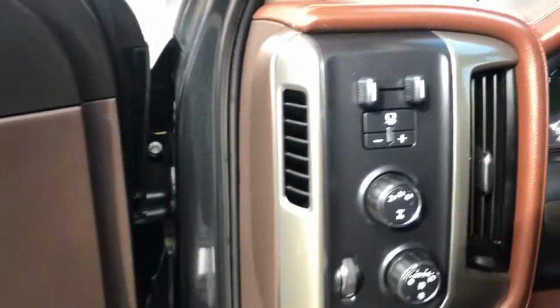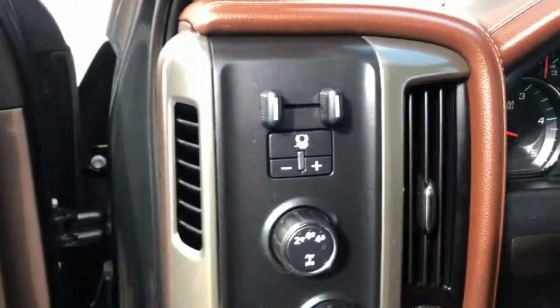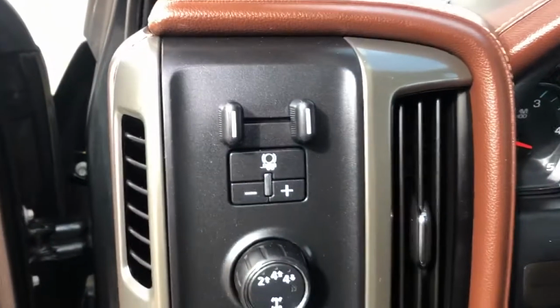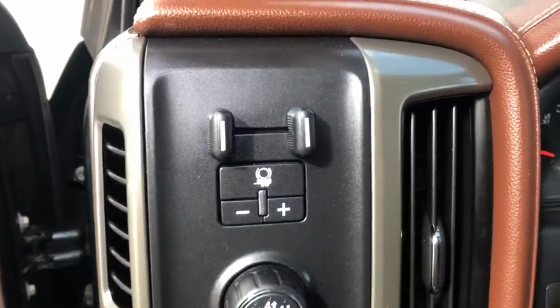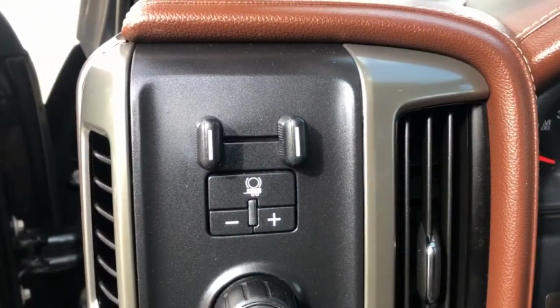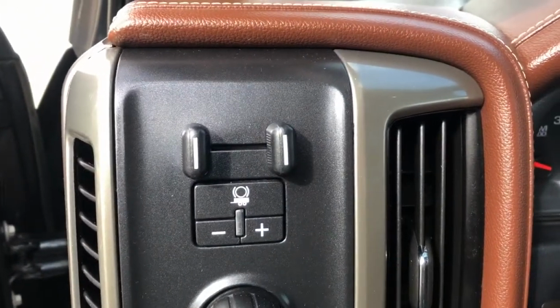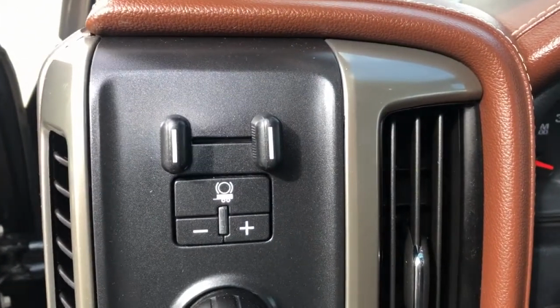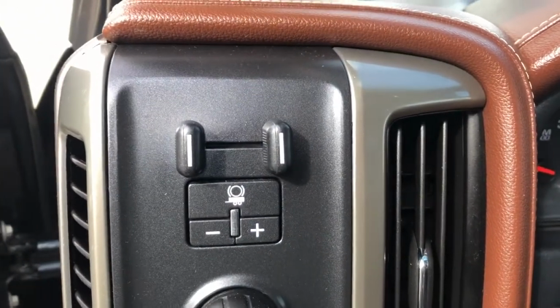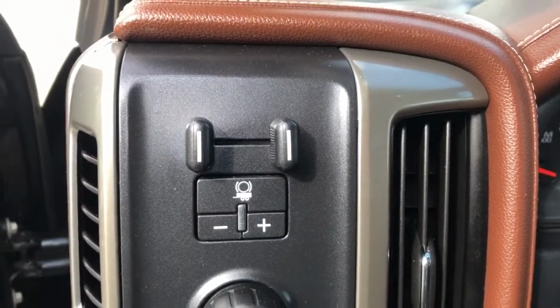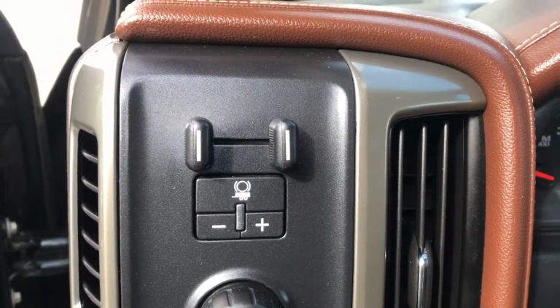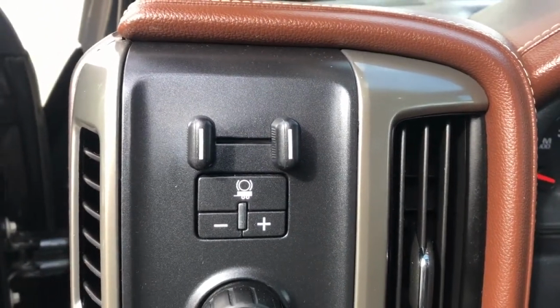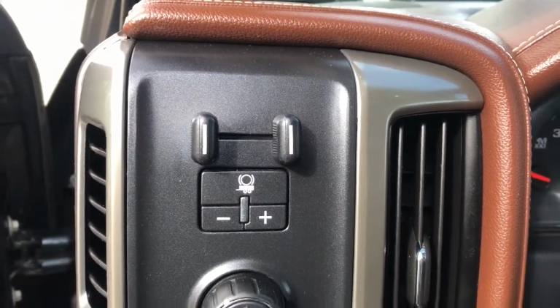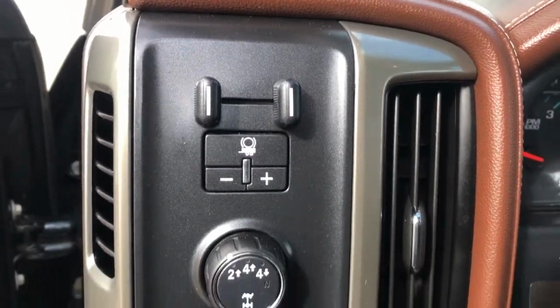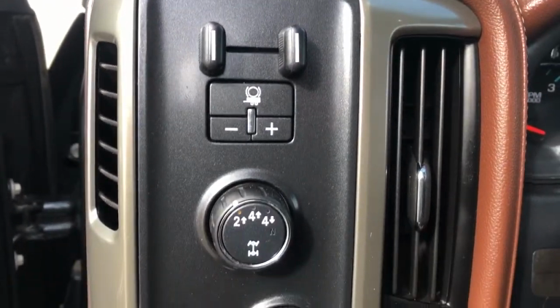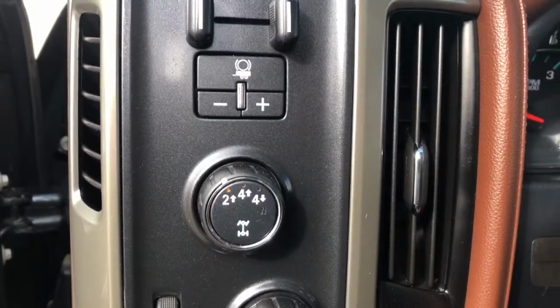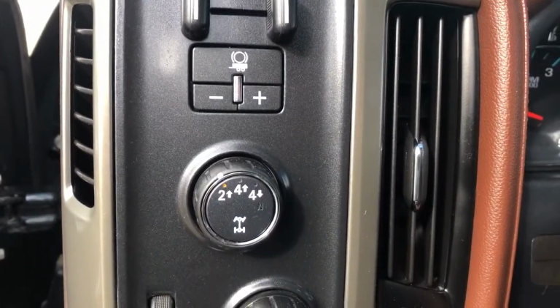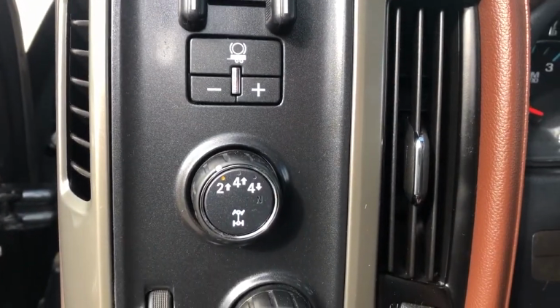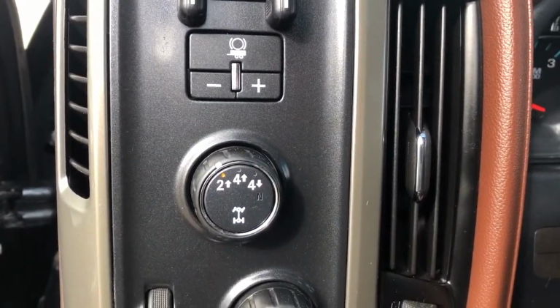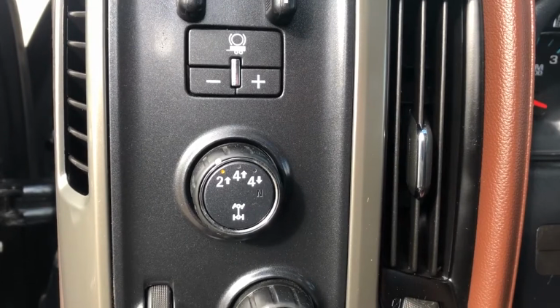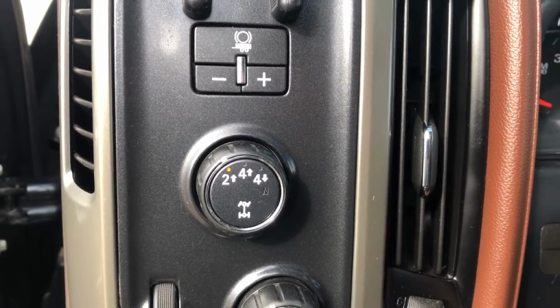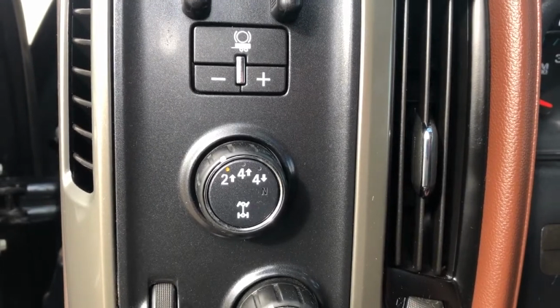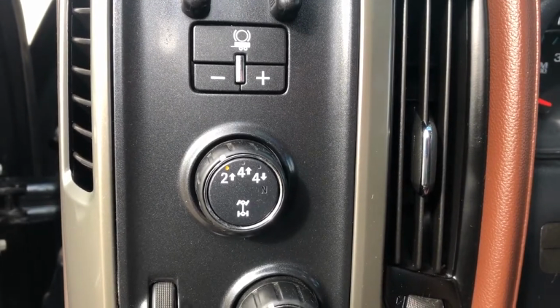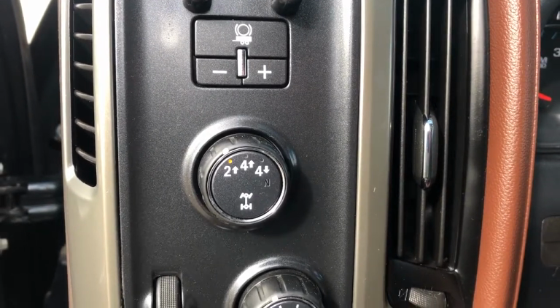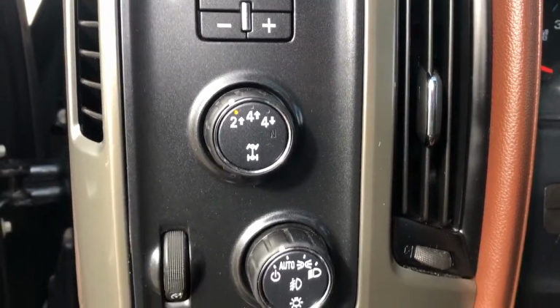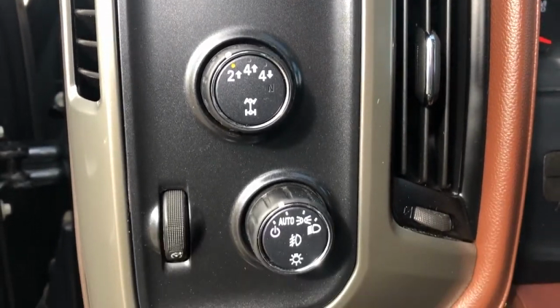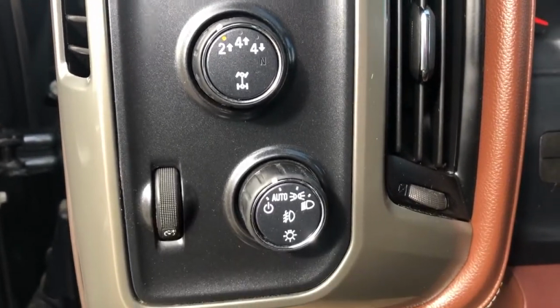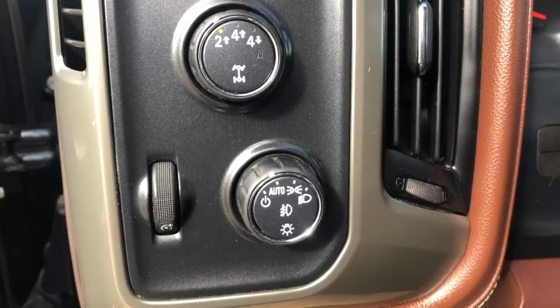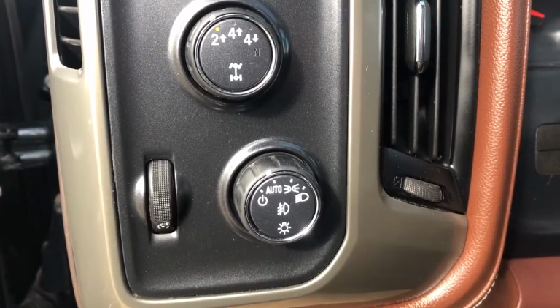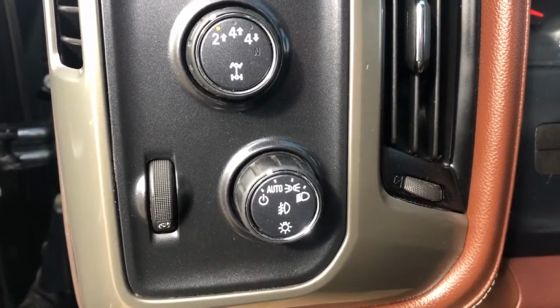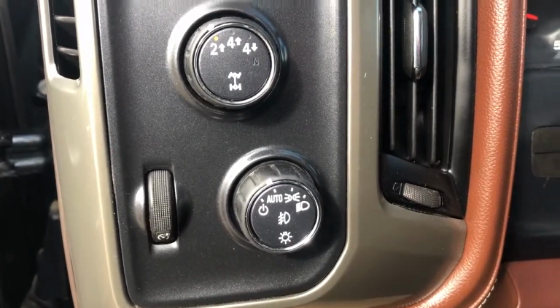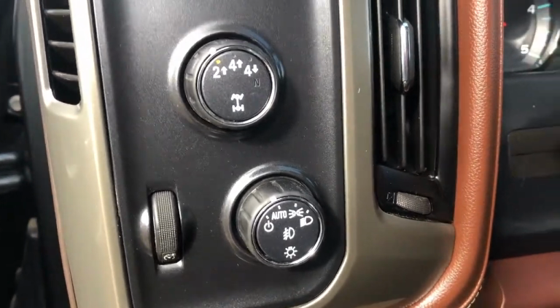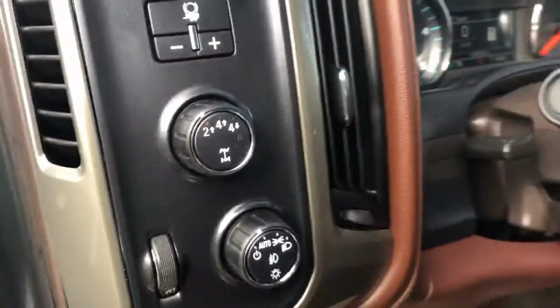Just inside the vehicle, to the left of the steering wheel we have our trailer brake controller, our transfer case settings, as well as all of our lighting controls.